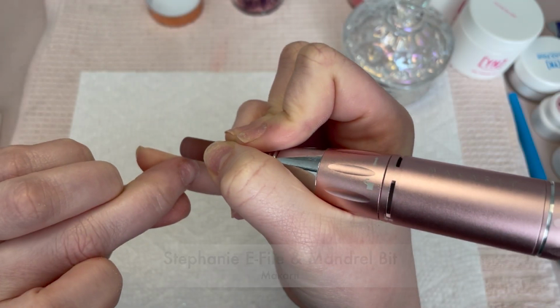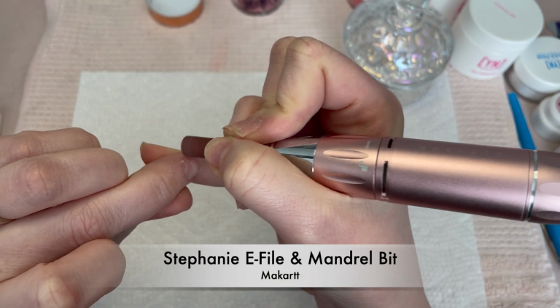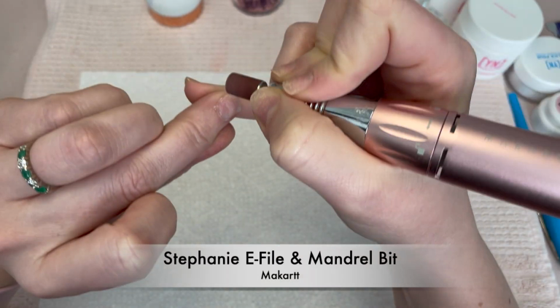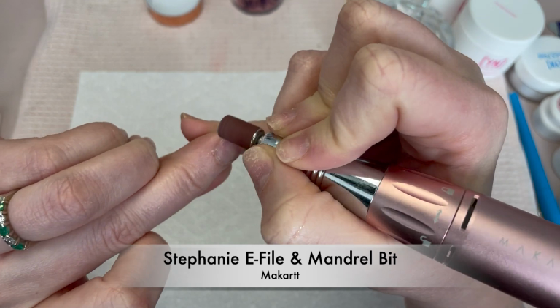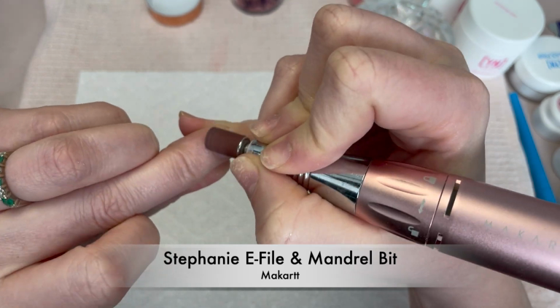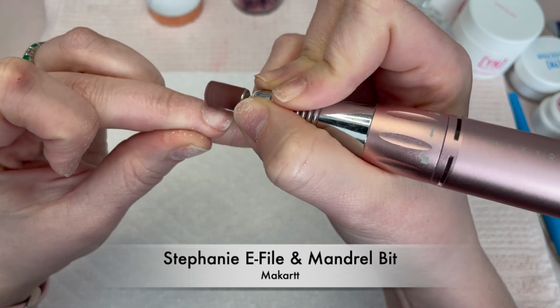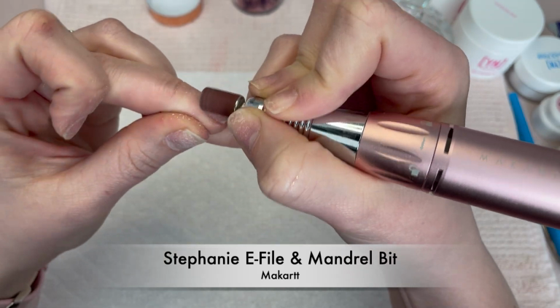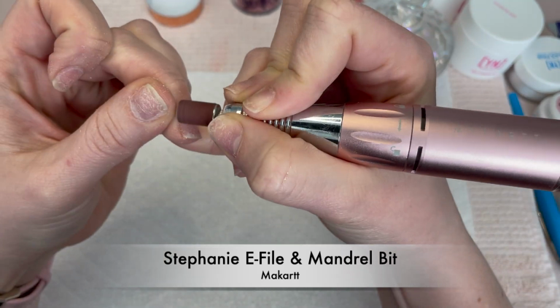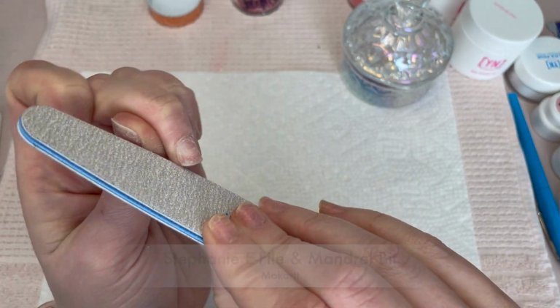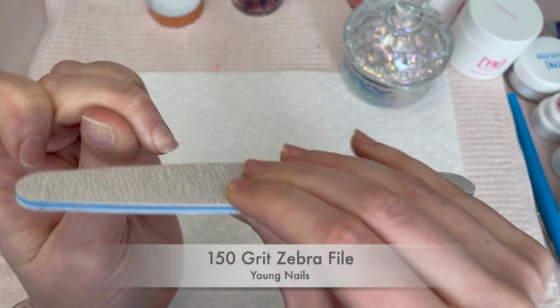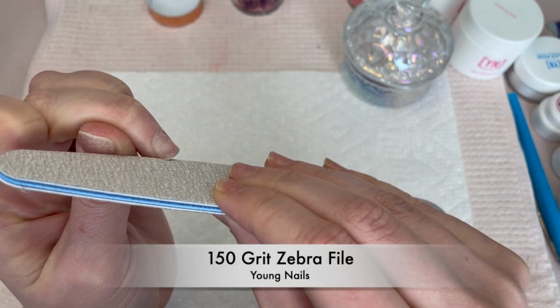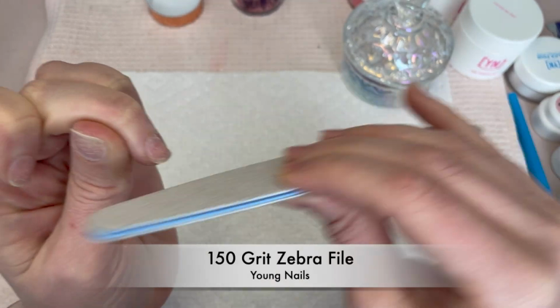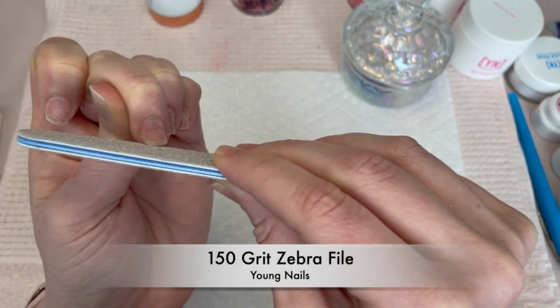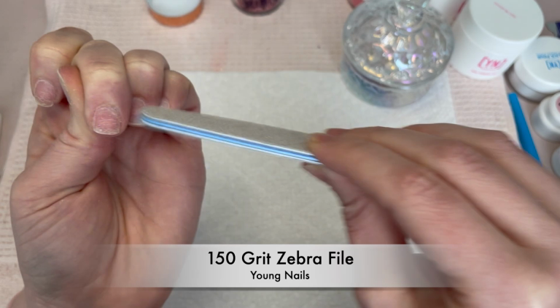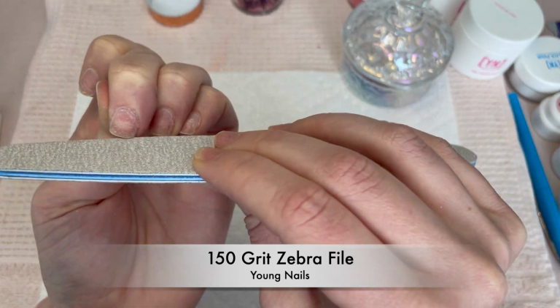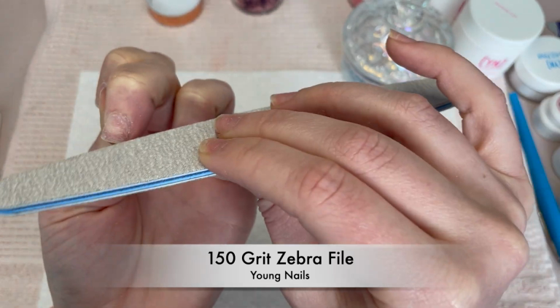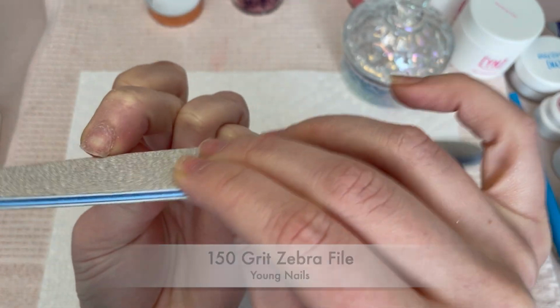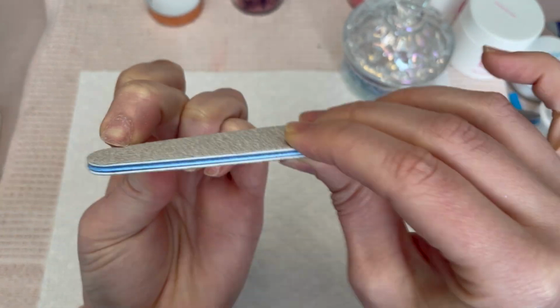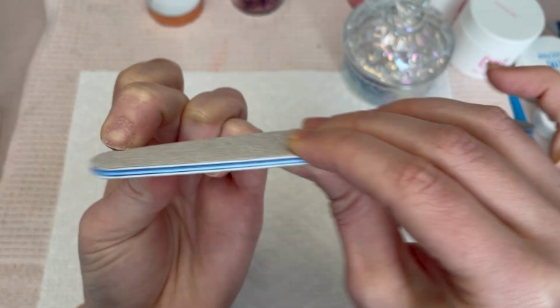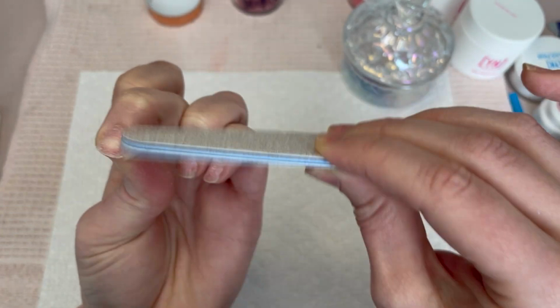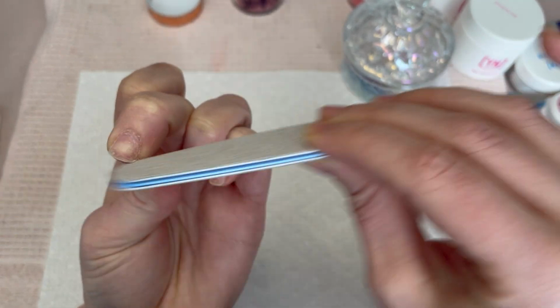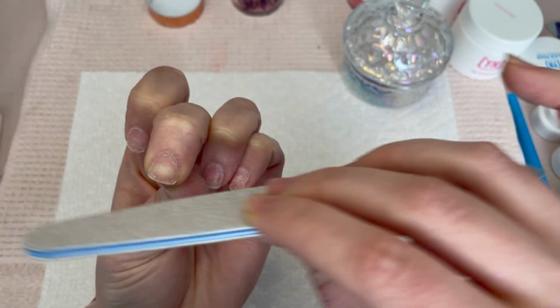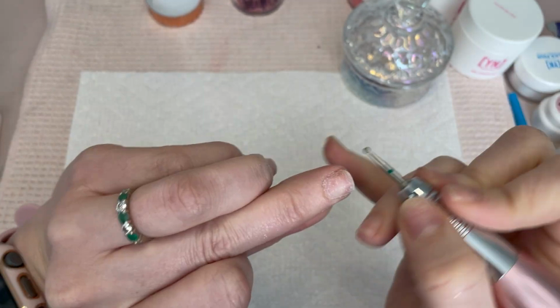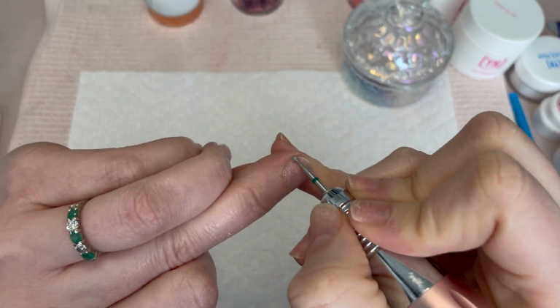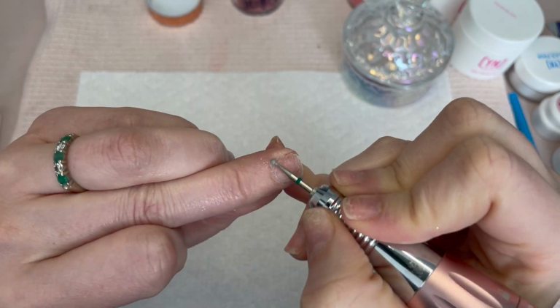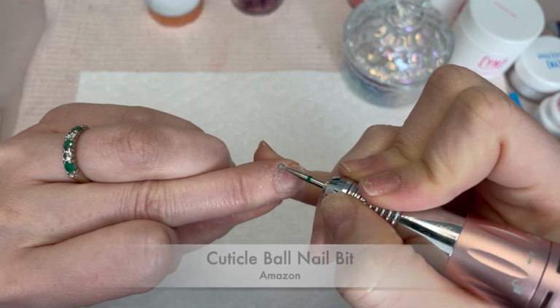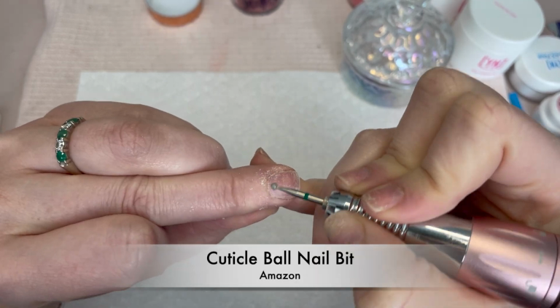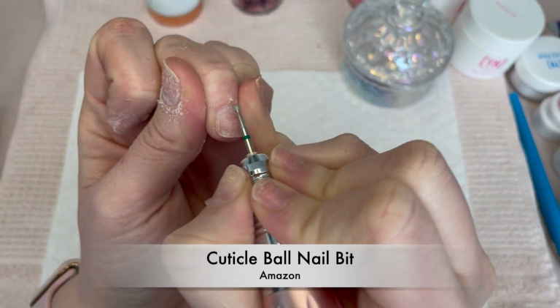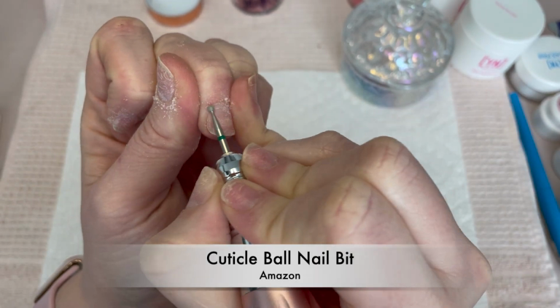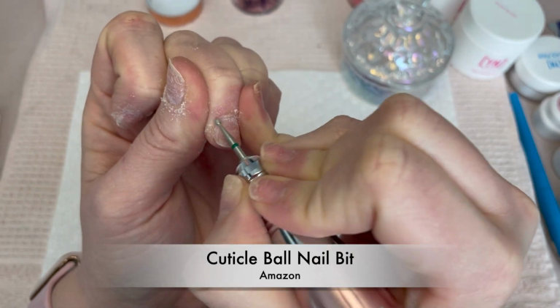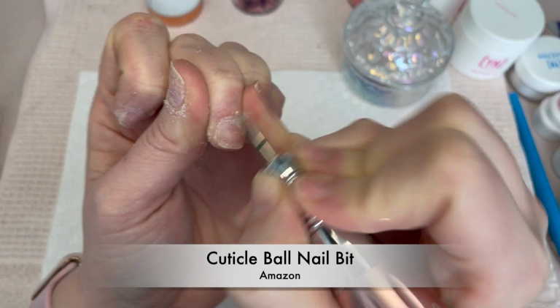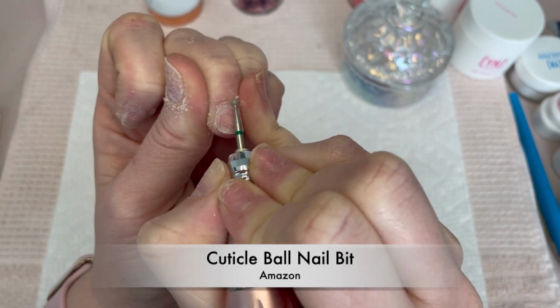Today I'm getting started with my mandrel bit at five RPMs and then I am just shaping the edge to make it easier on my forms, and then going in with the cuticle ball bit to just clean up and make sure I have the perfect platform for my acrylic application.